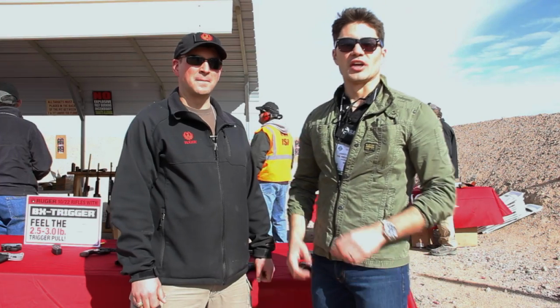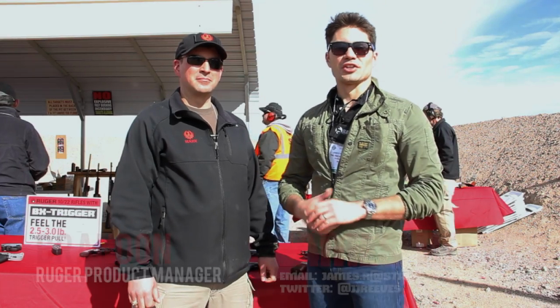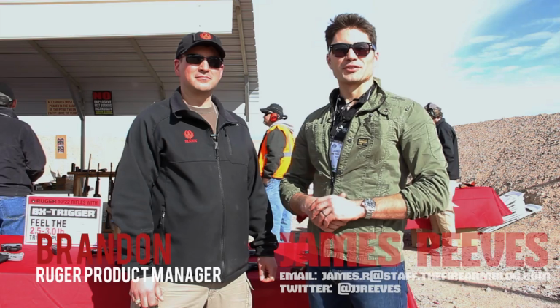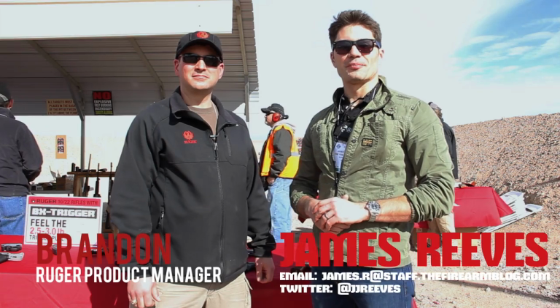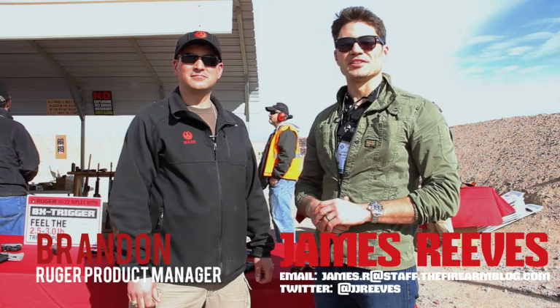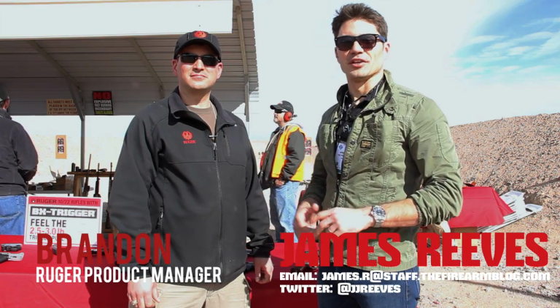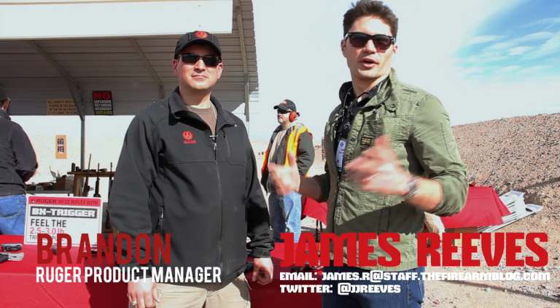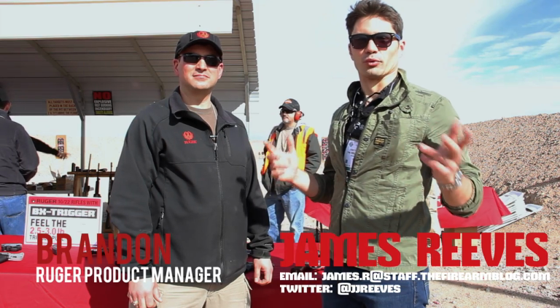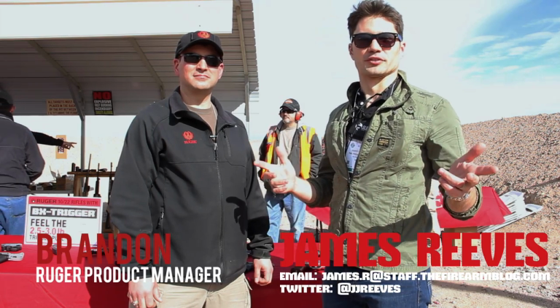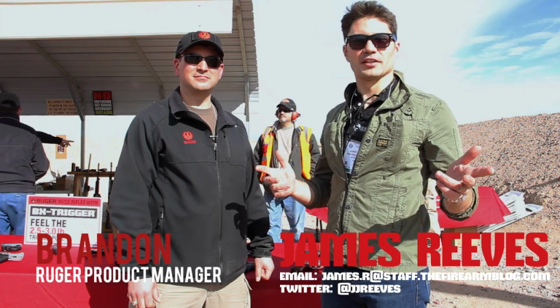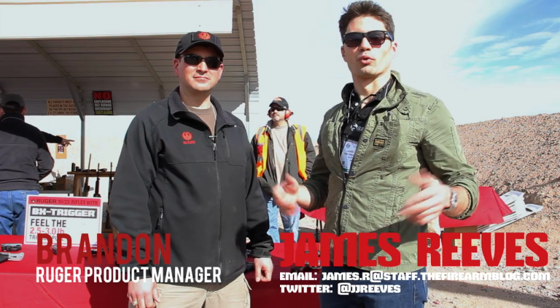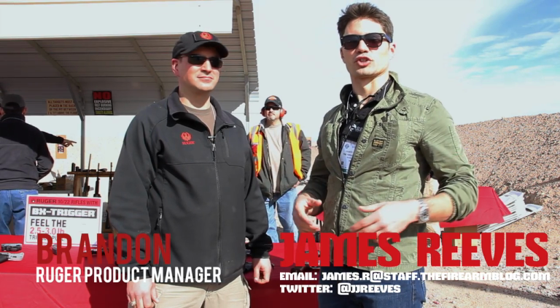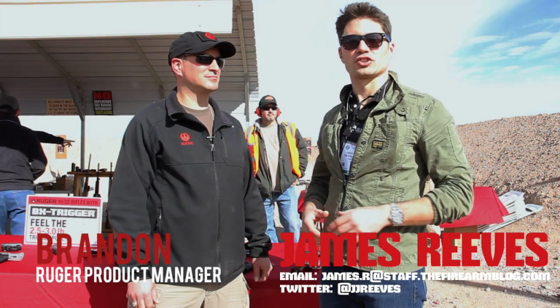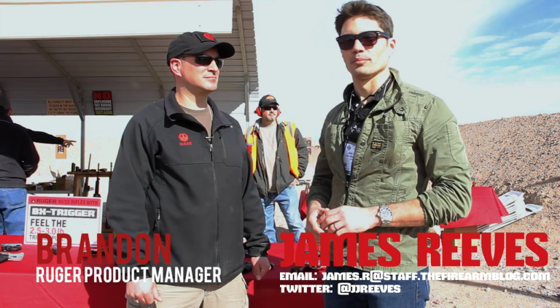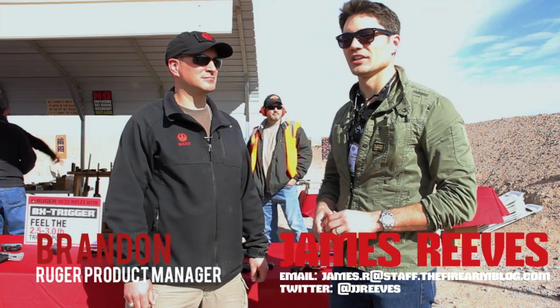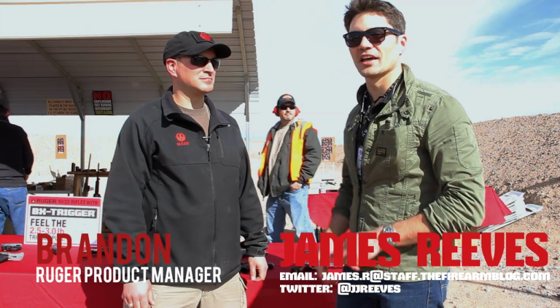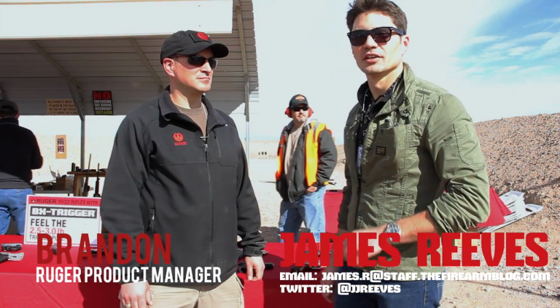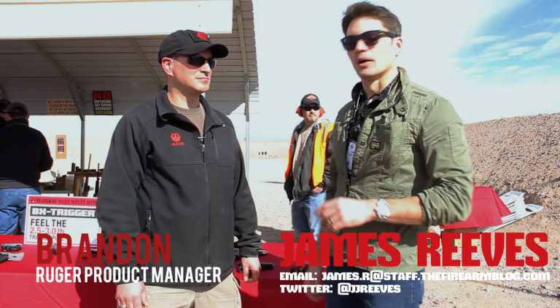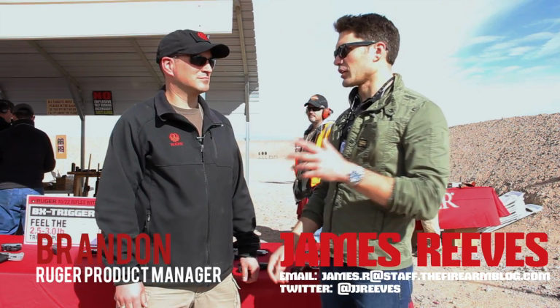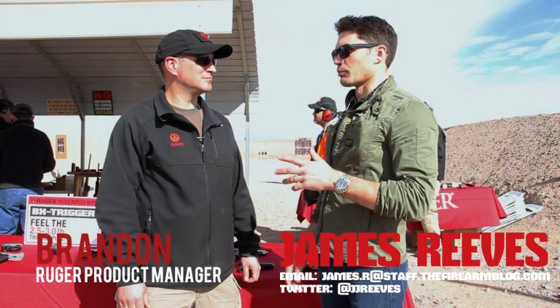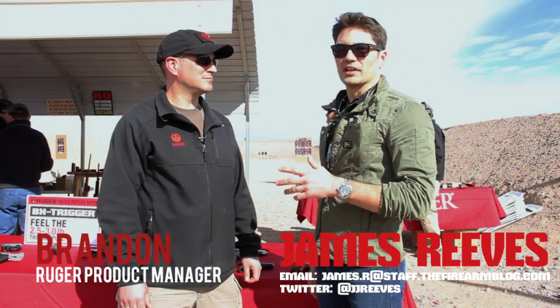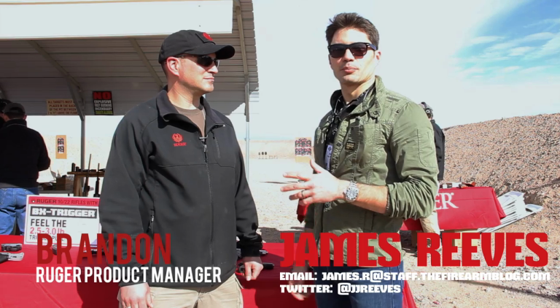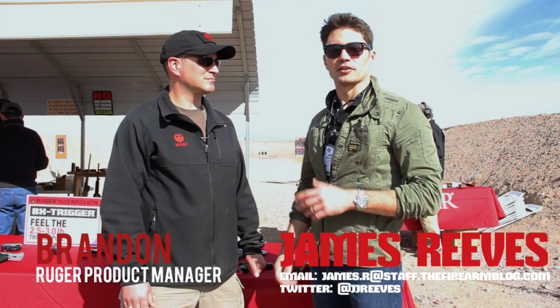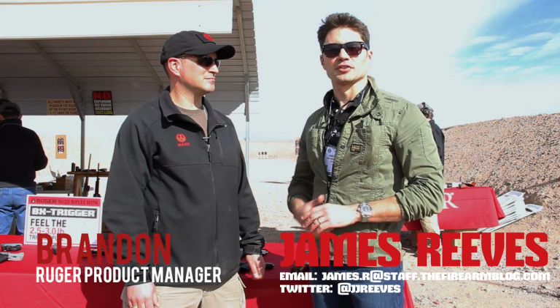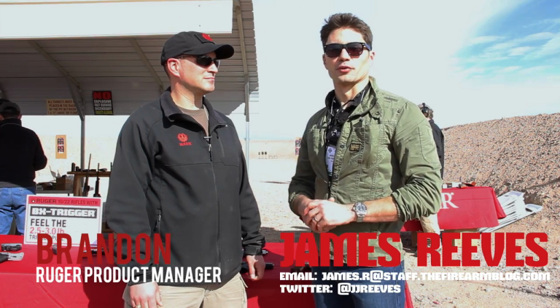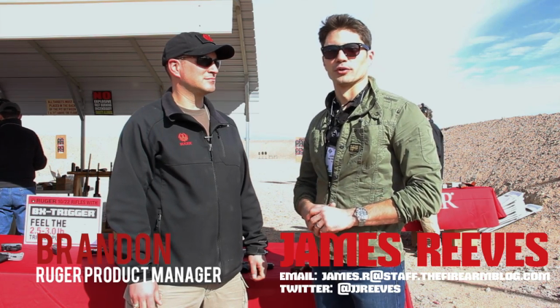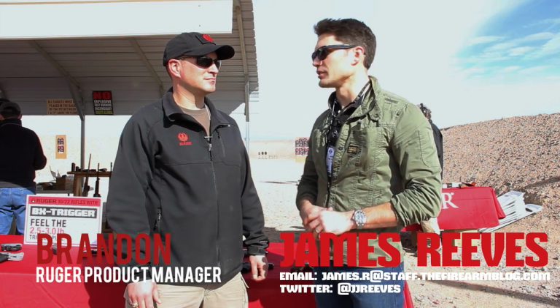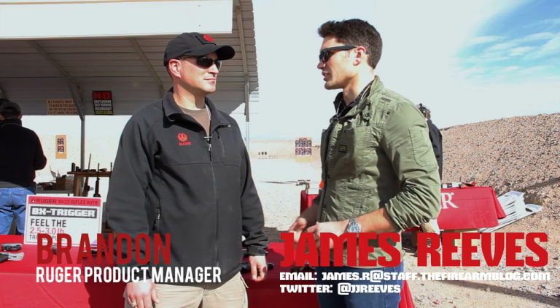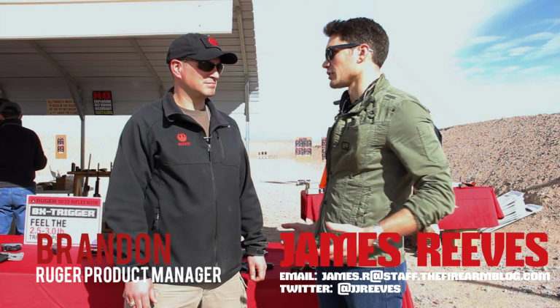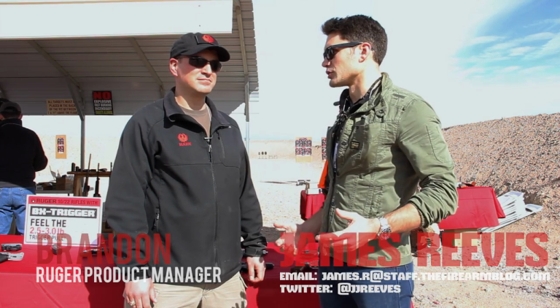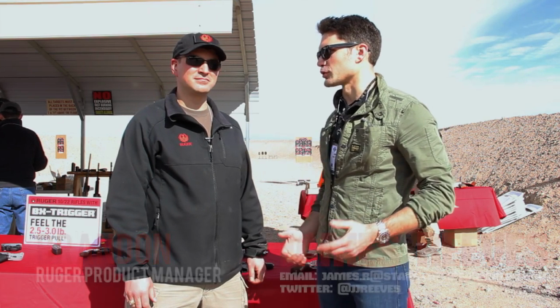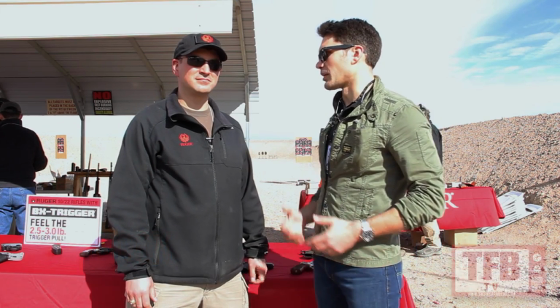James here for TFB TV. We're at the Ruger tent at SHOT Show Media Day. I'm talking with Brandon, product manager for Ruger, and he's going to tell us what's new for SHOT.